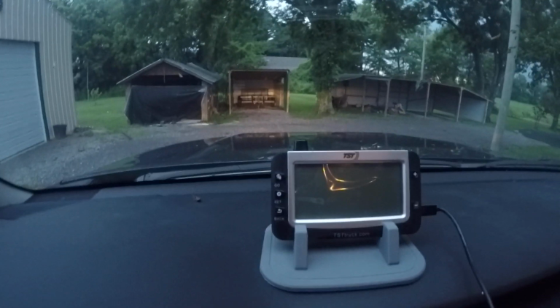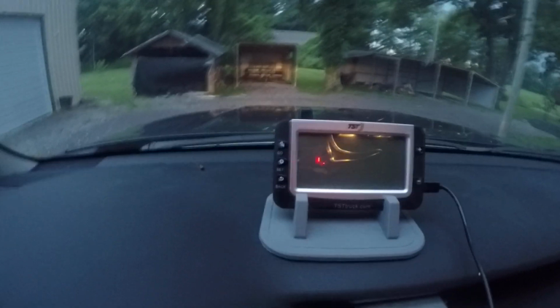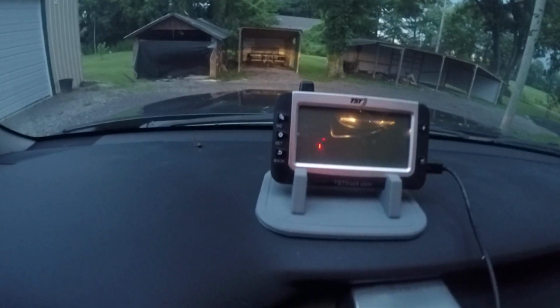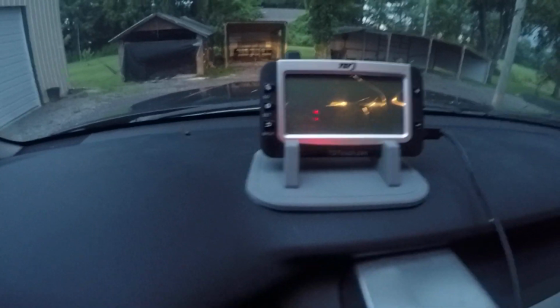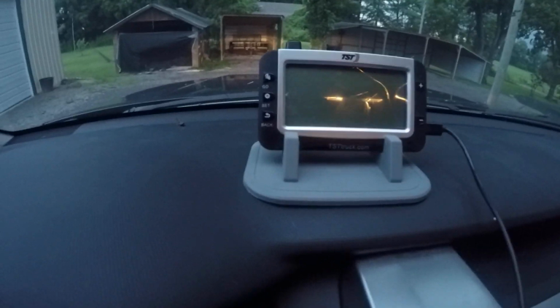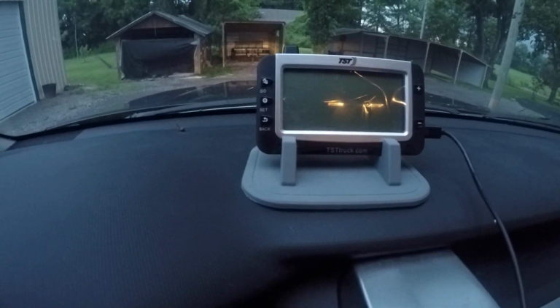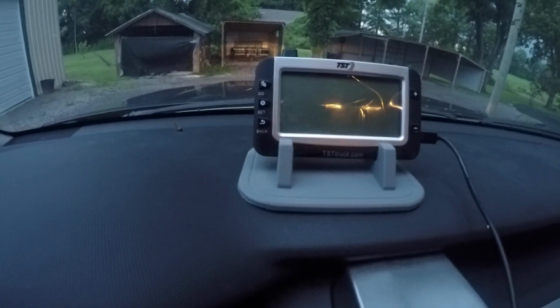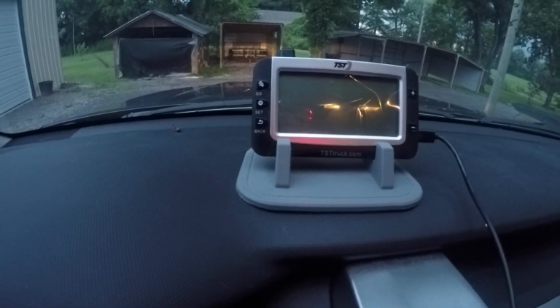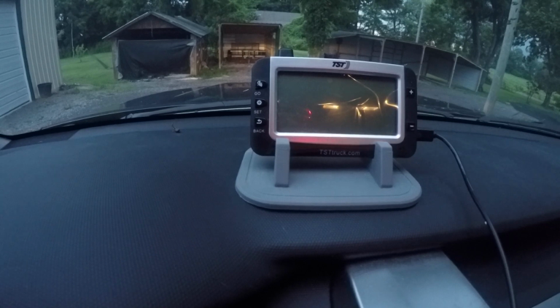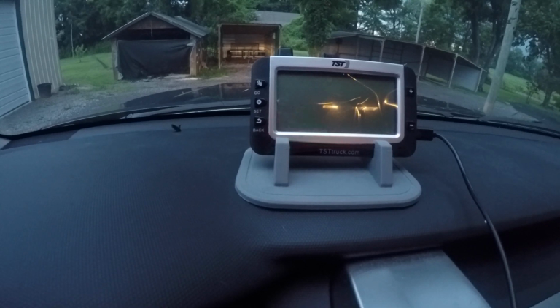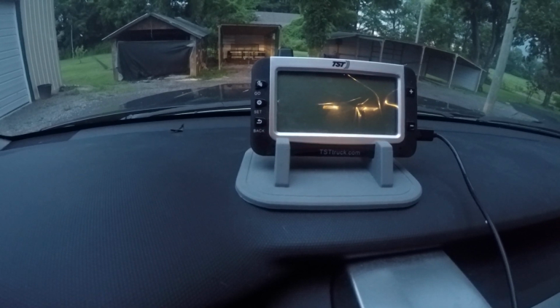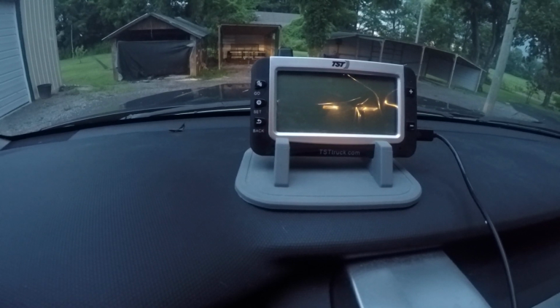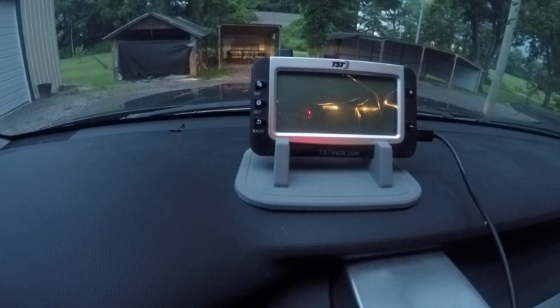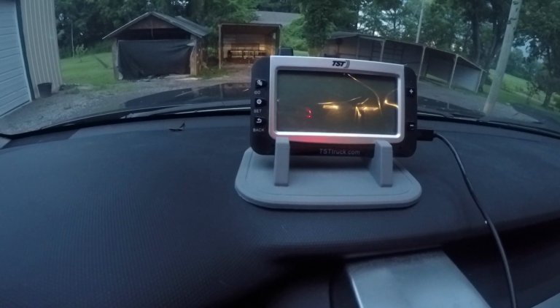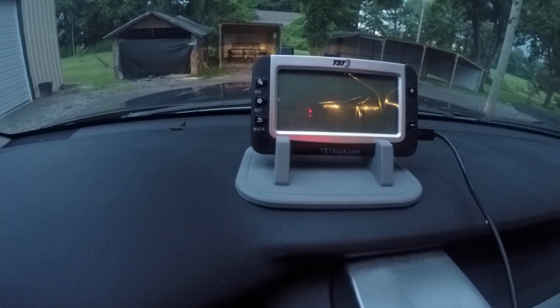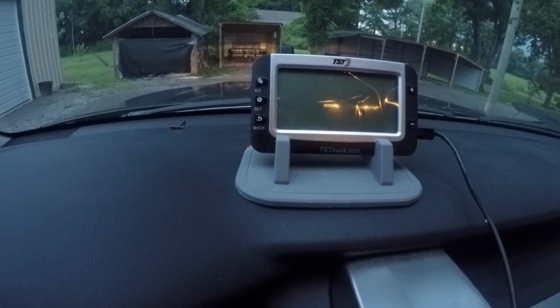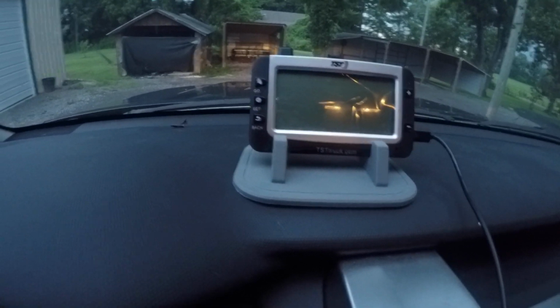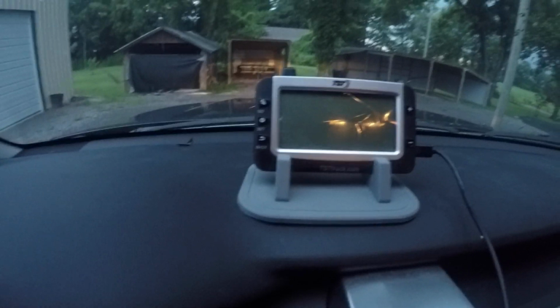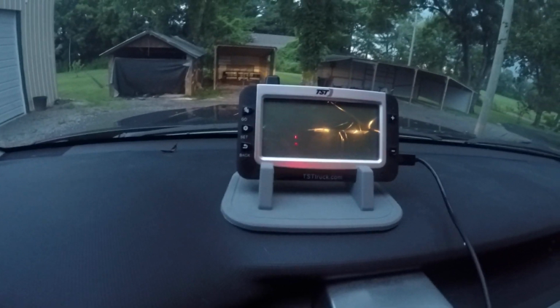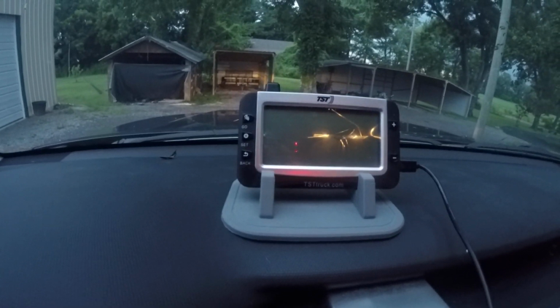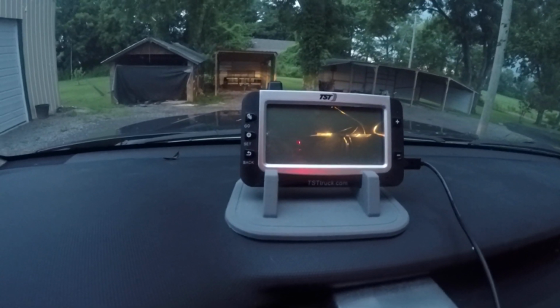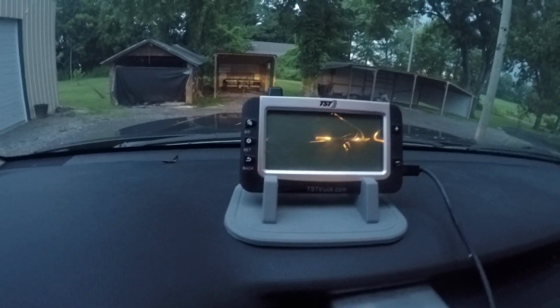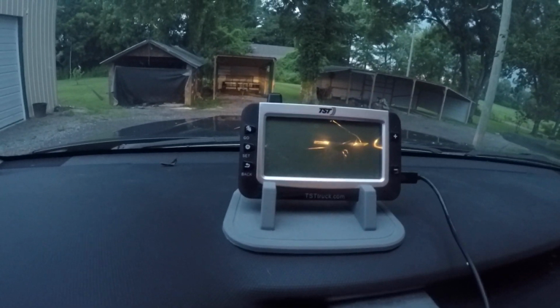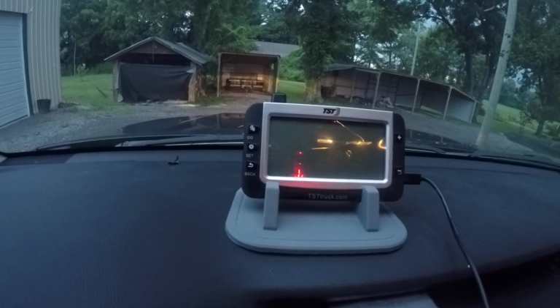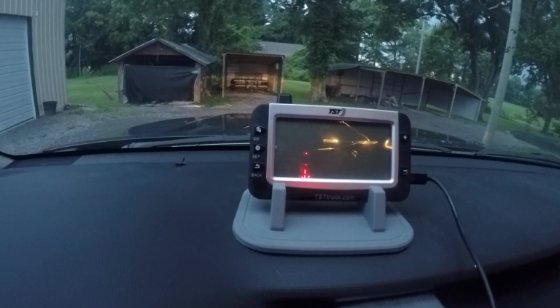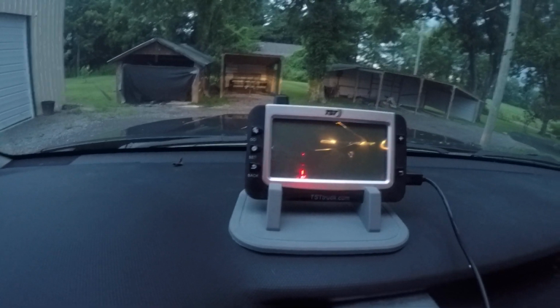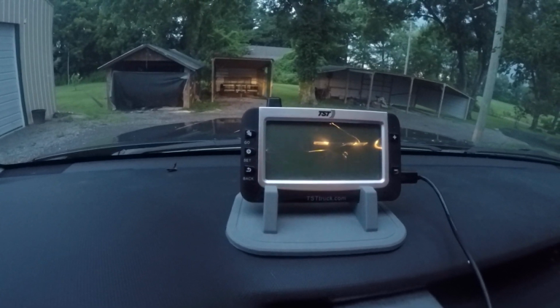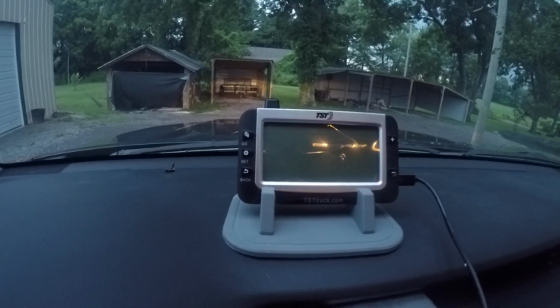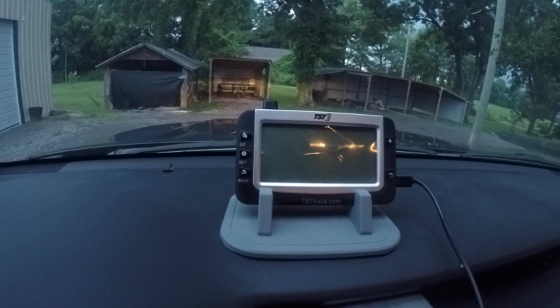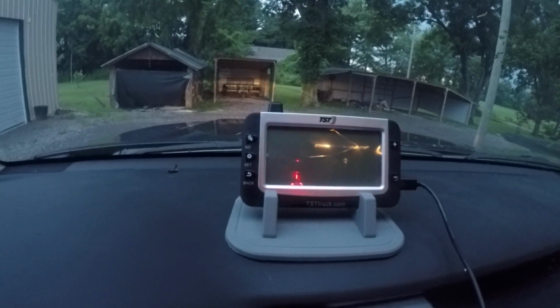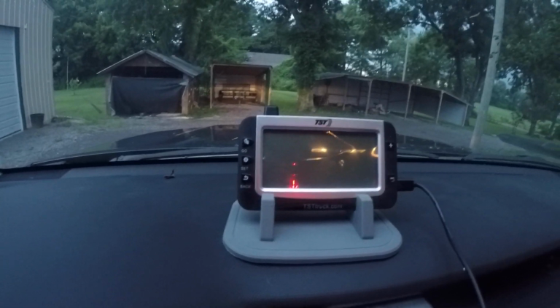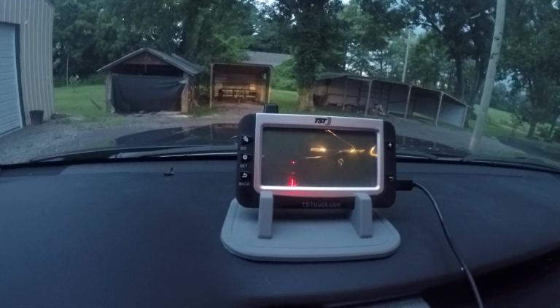Hopefully this is helpful. There's the tsttruck.com site, but I'm sure you can buy this probably from Amazon or any other locations.